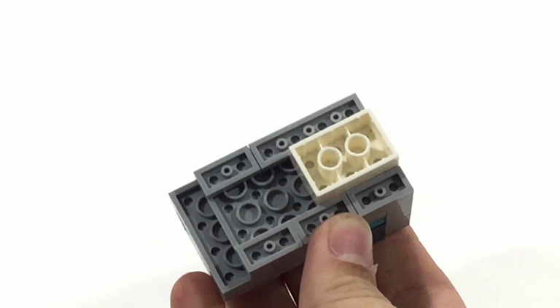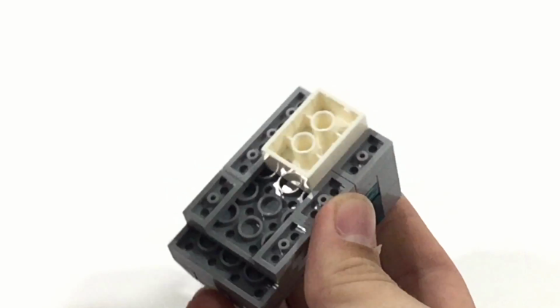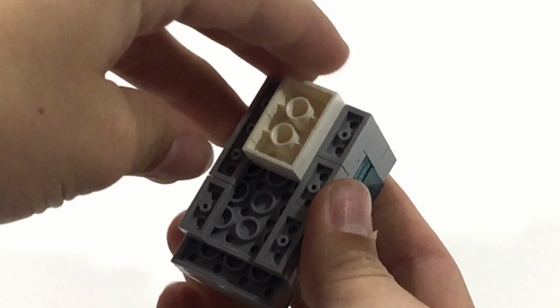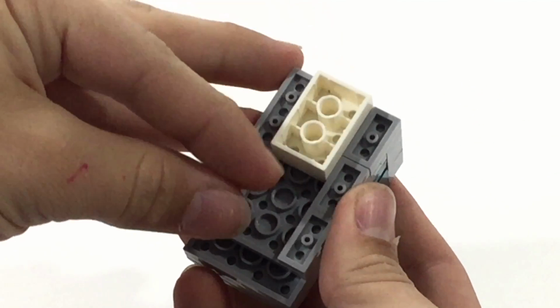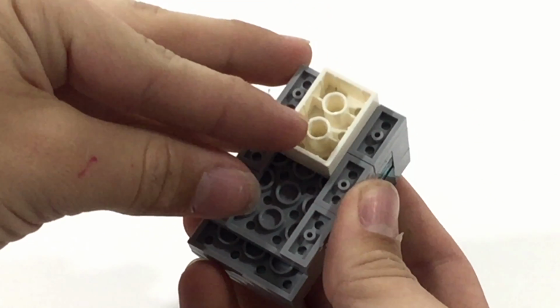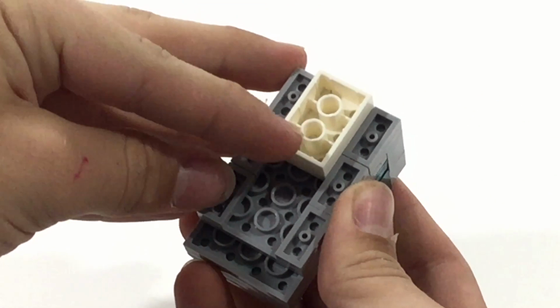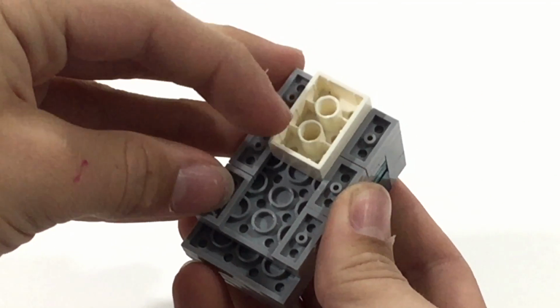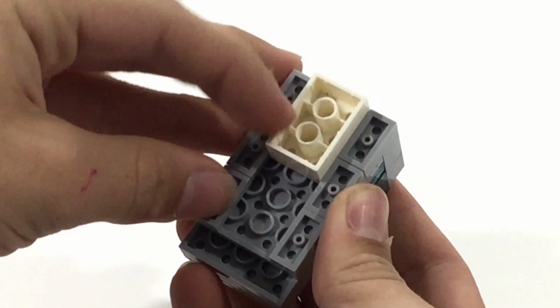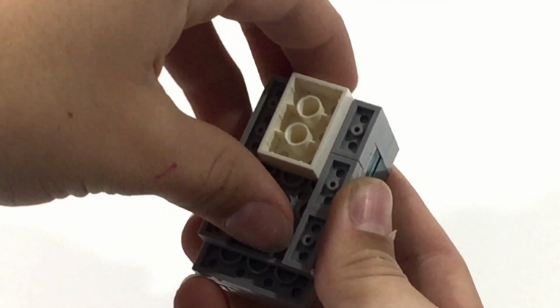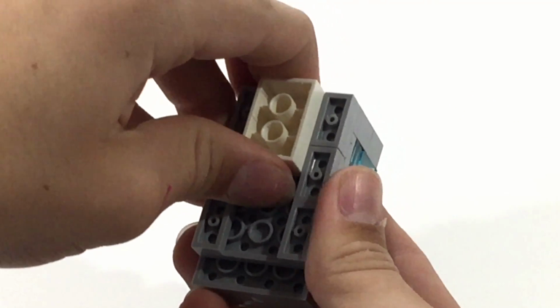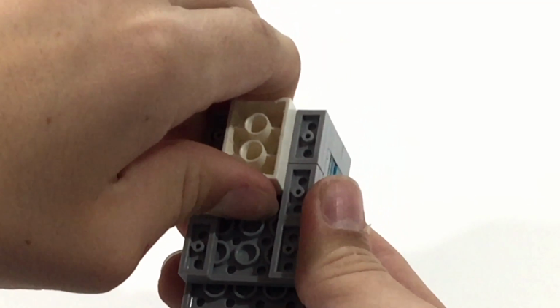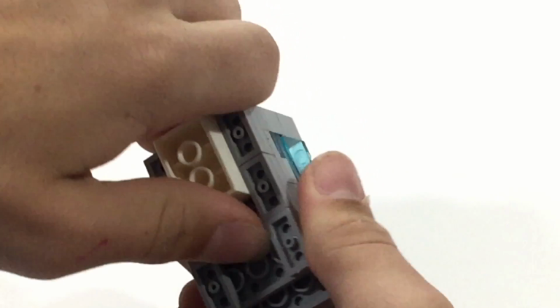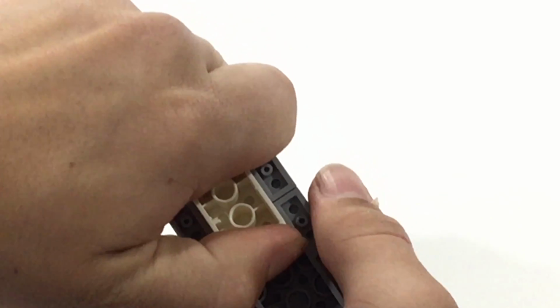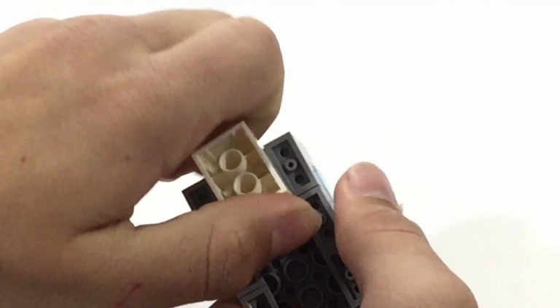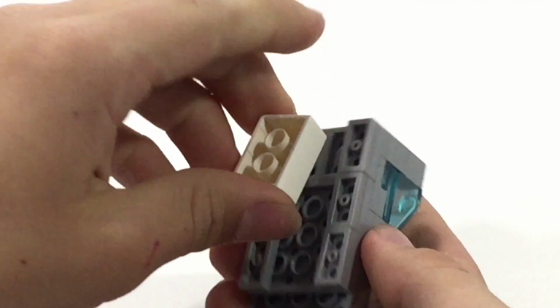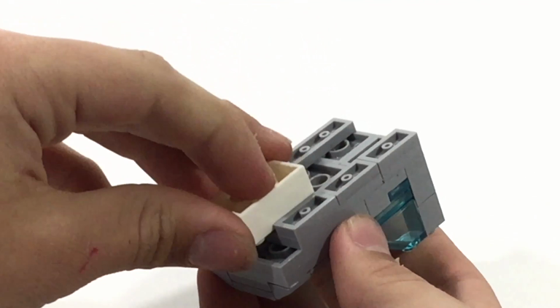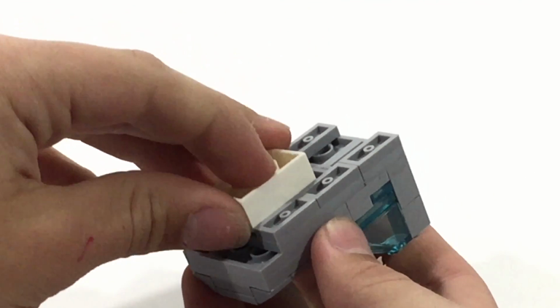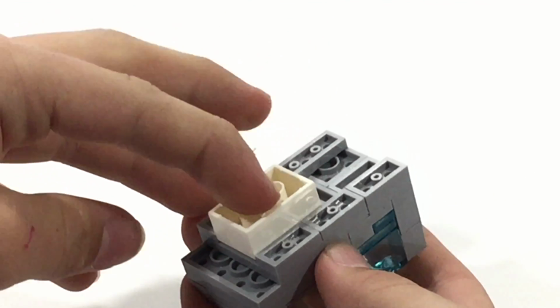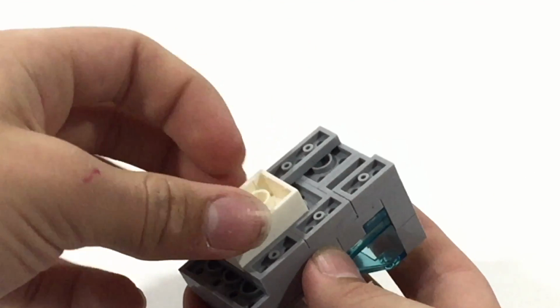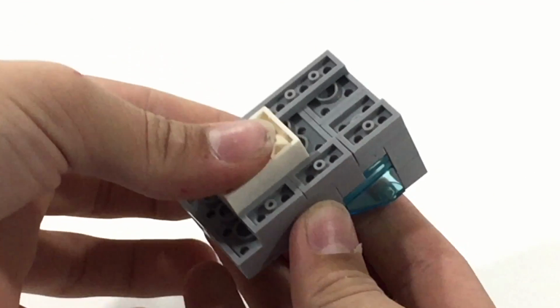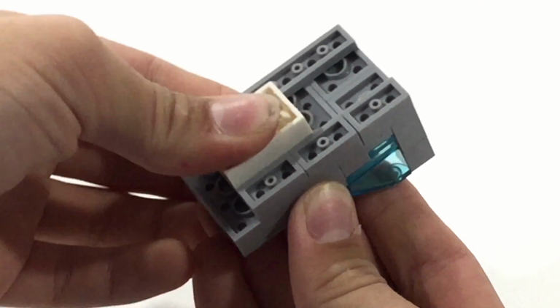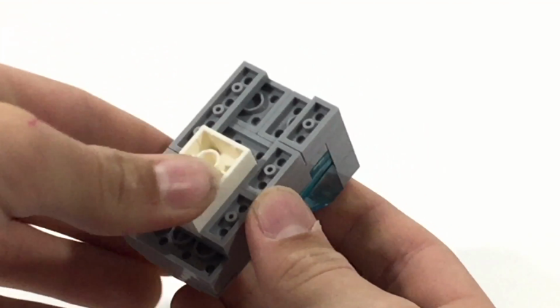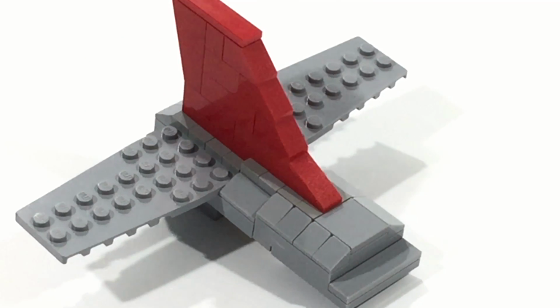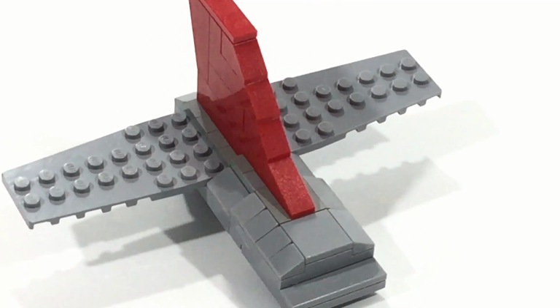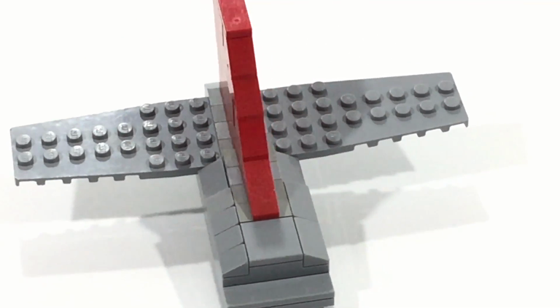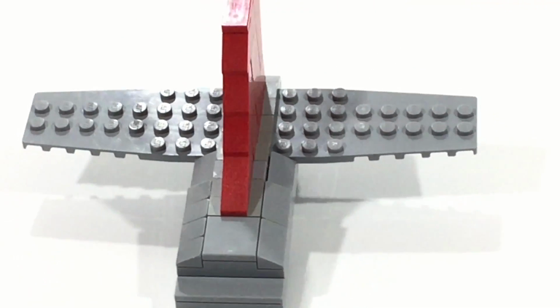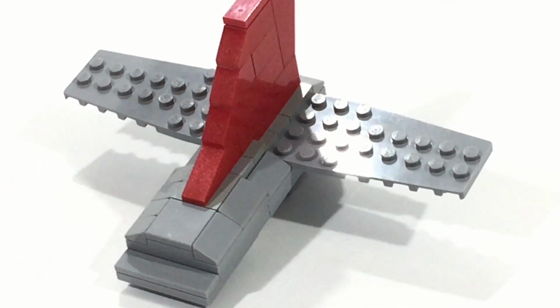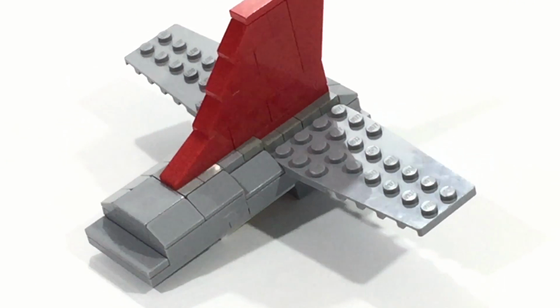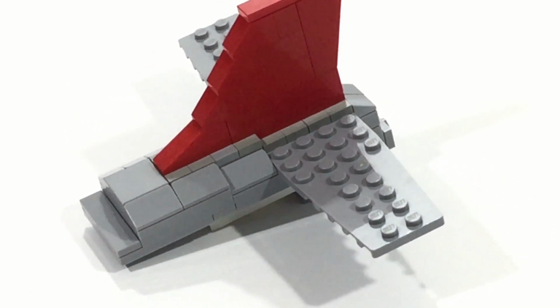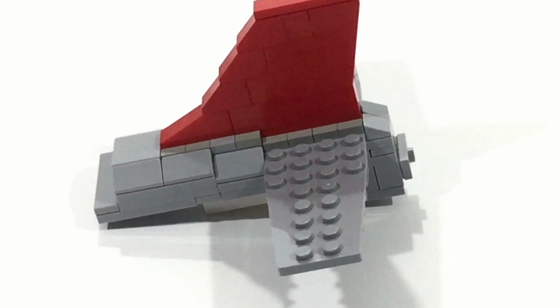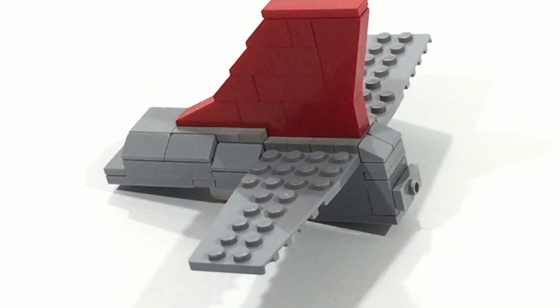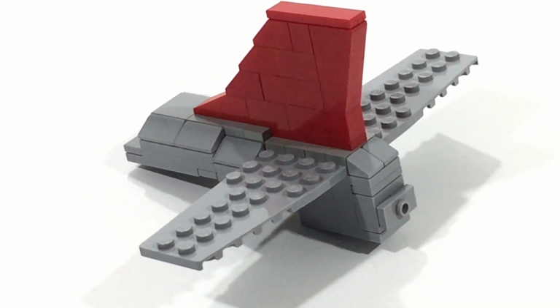It appears I made a little mistake — you're actually going to want to bring this 1x3 brick not in the front, but in the back, like that. The next bit we're going to make is the tail section, so let's get into it.